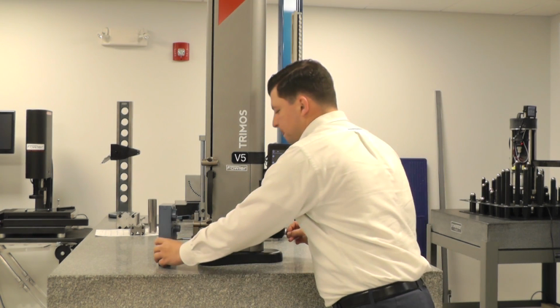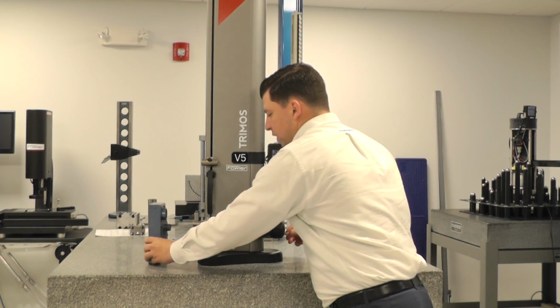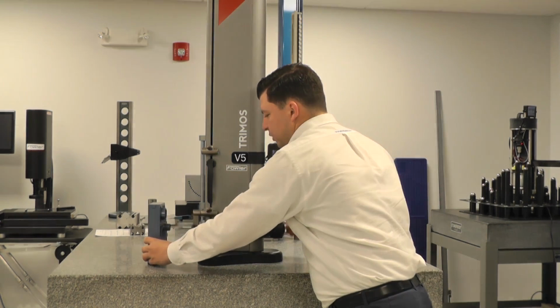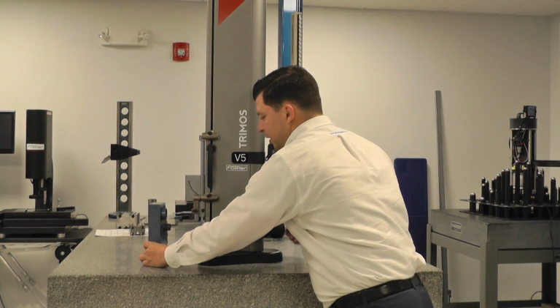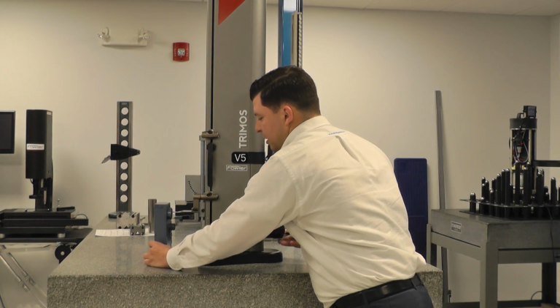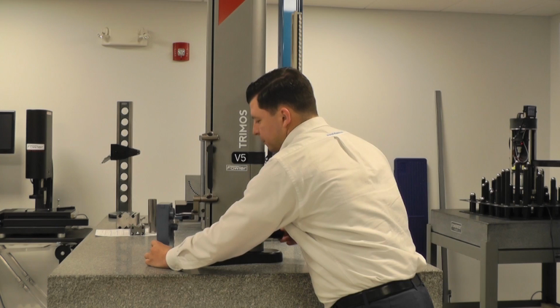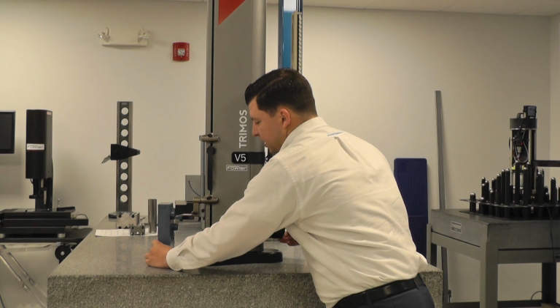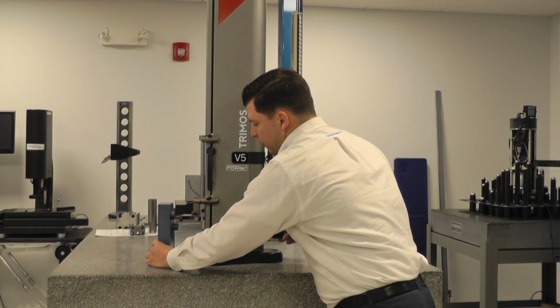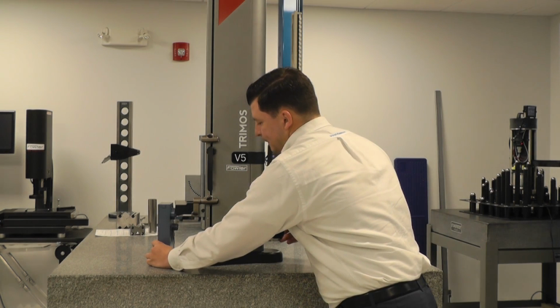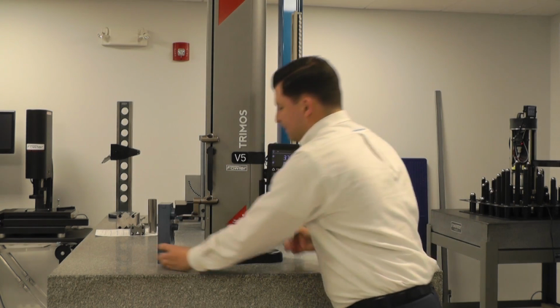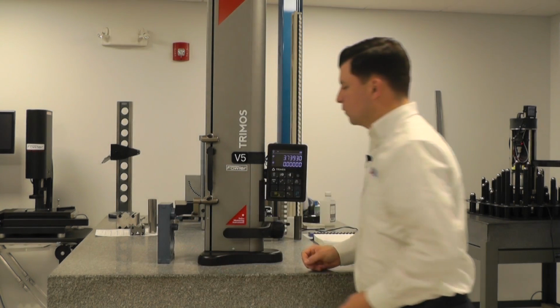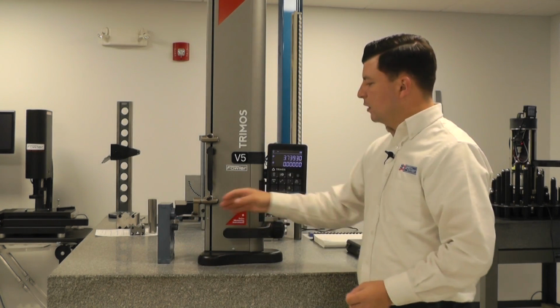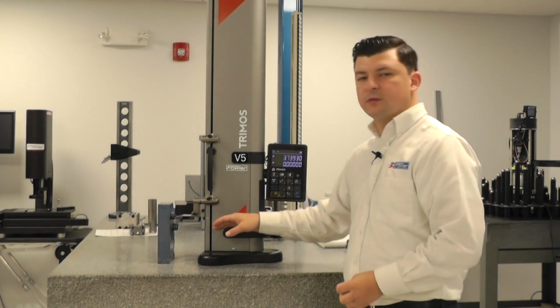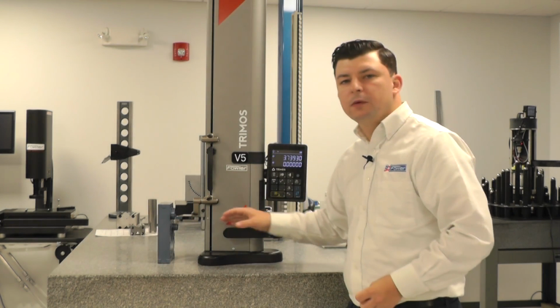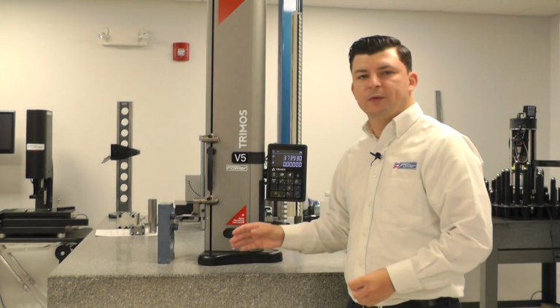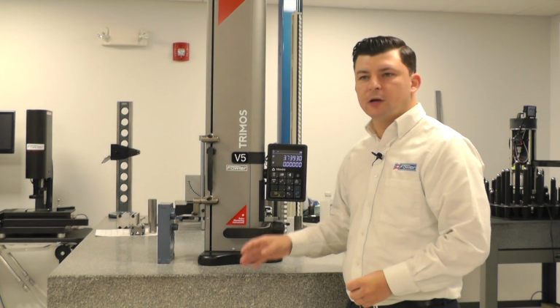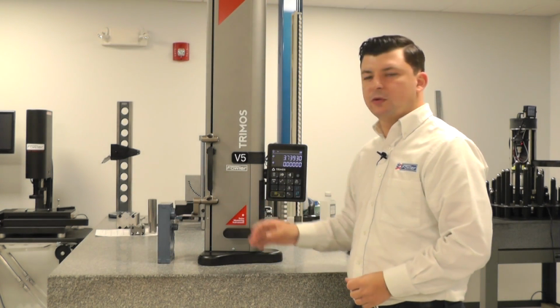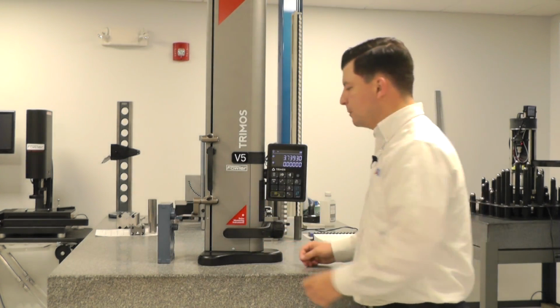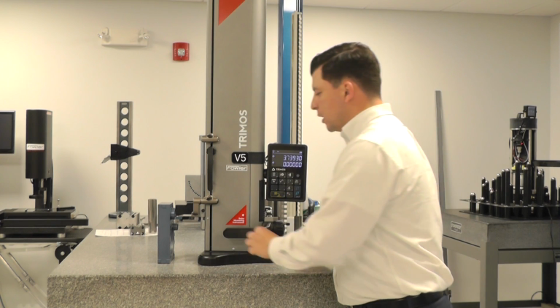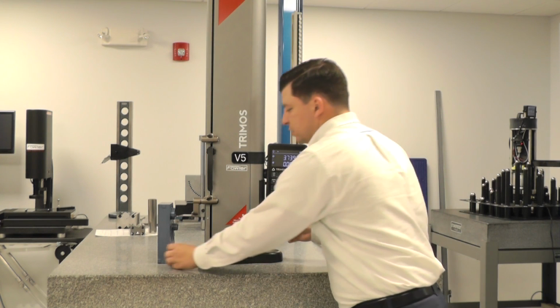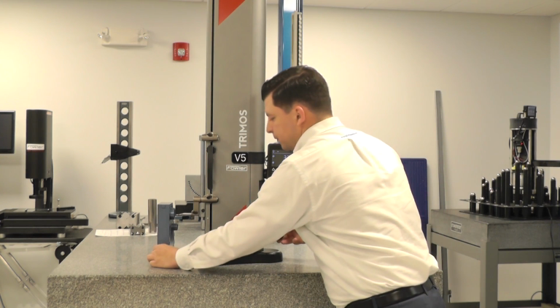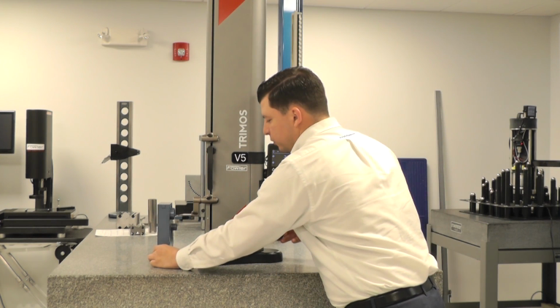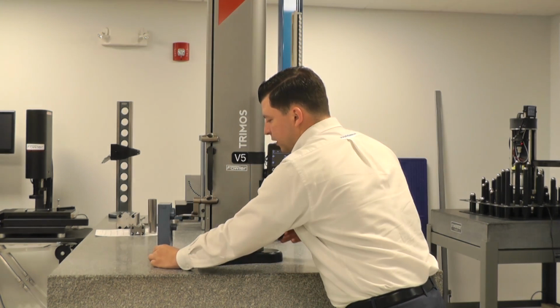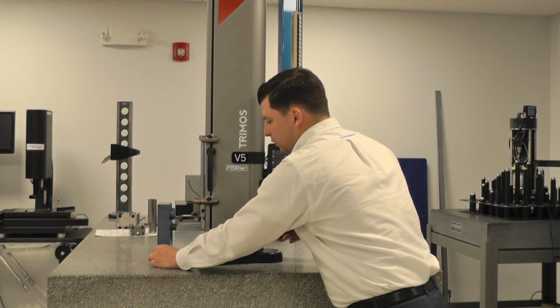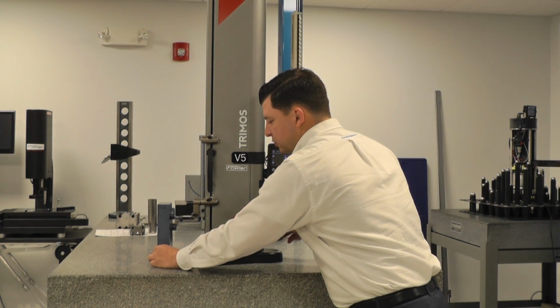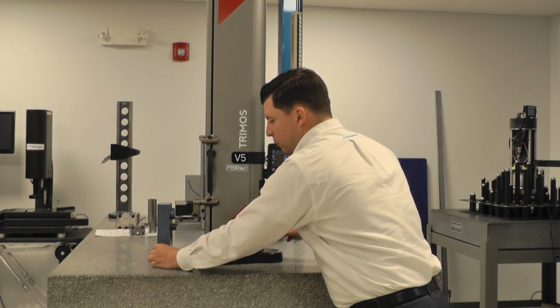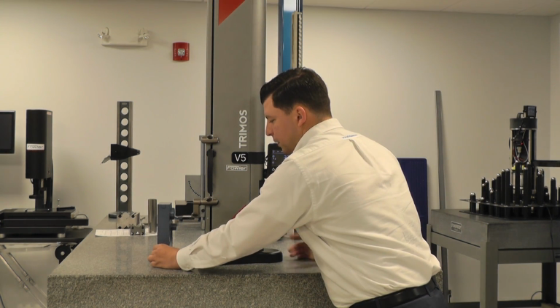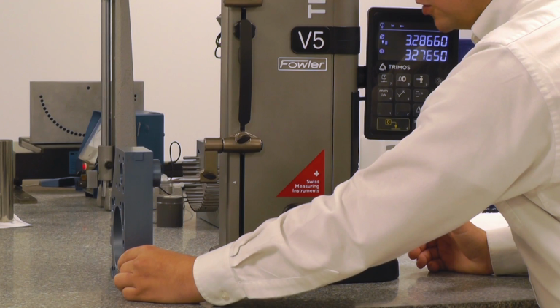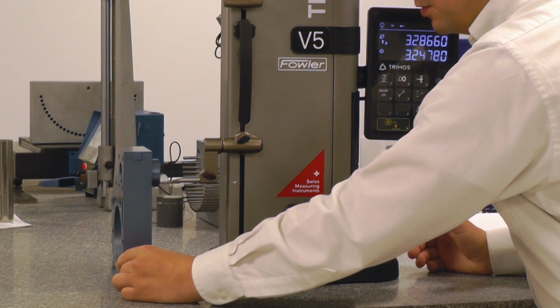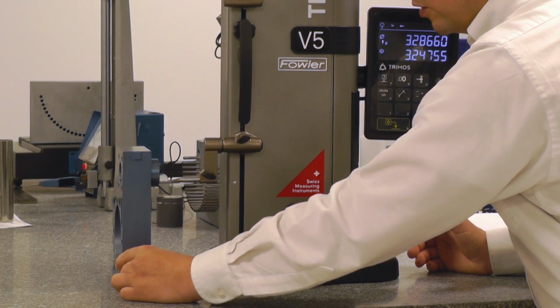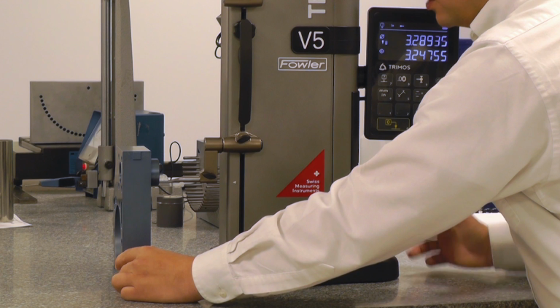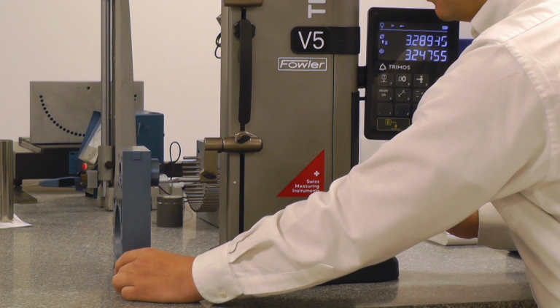So if we drive to another diameter — say this one — I'll engage the probe, sweep through the bottom, sweep through the top, and you'll see as we do that, engaging the probe and sweeping through the bottom of the diameter.